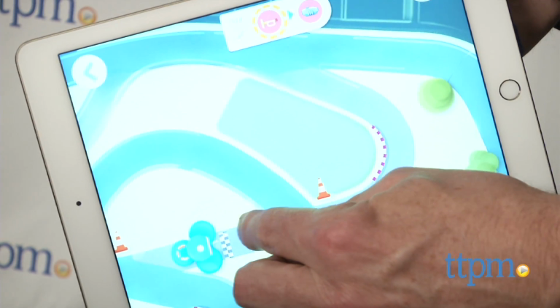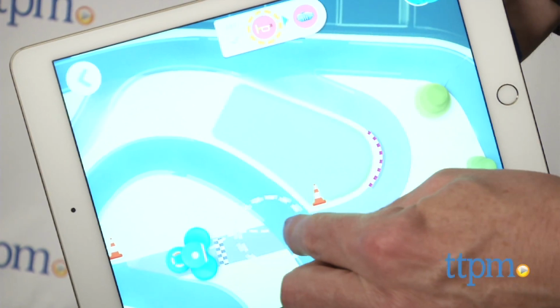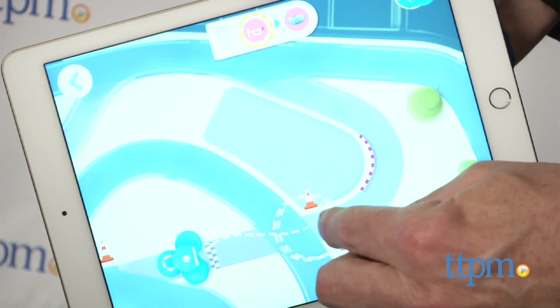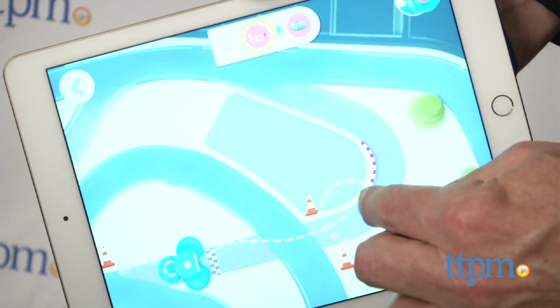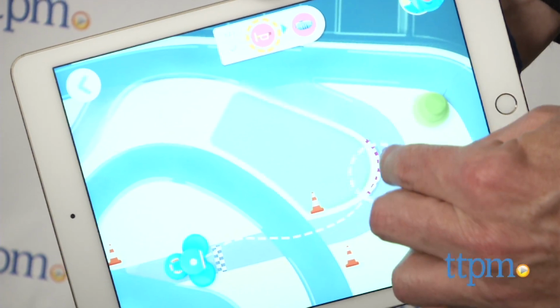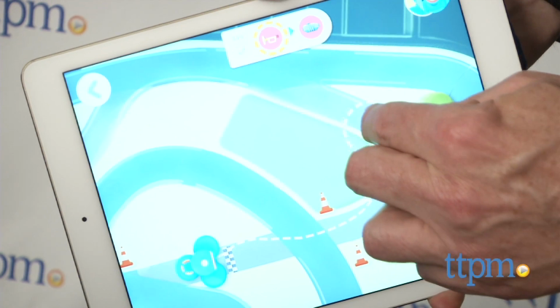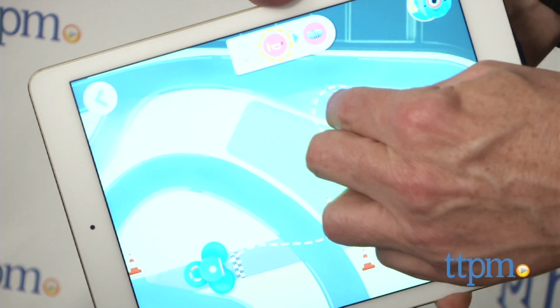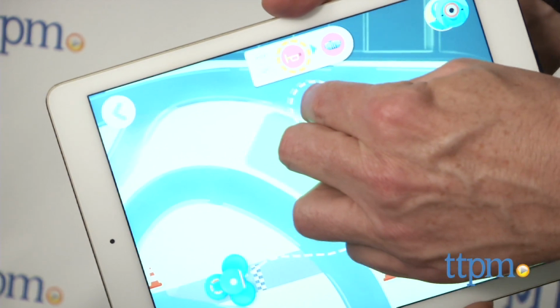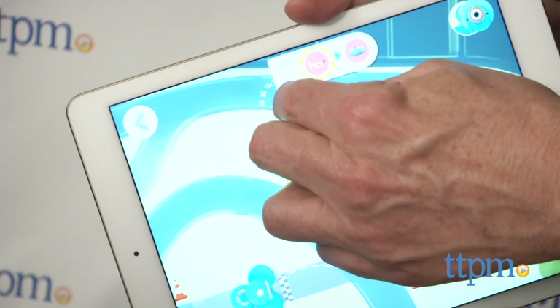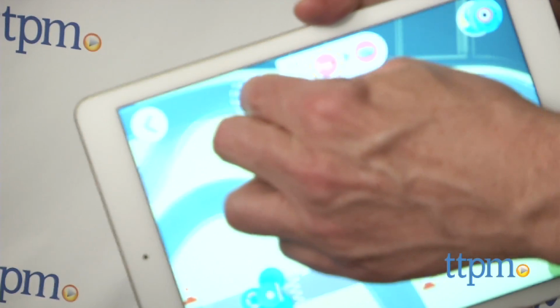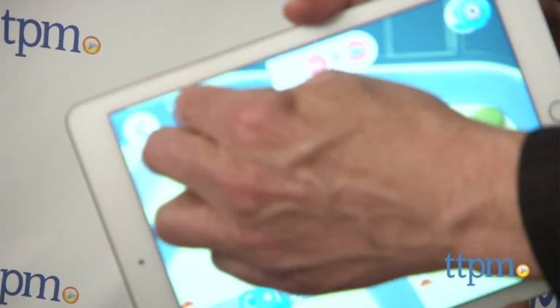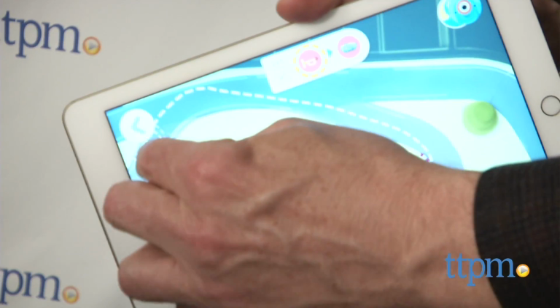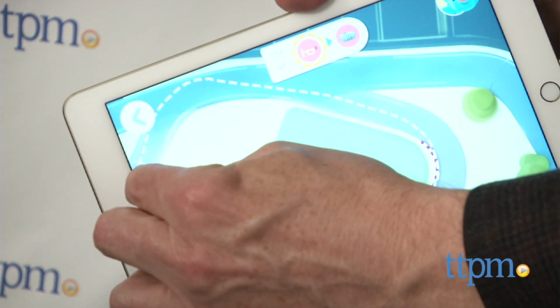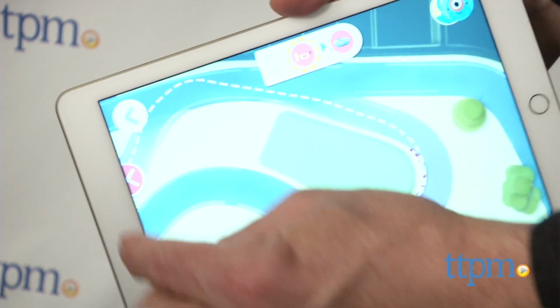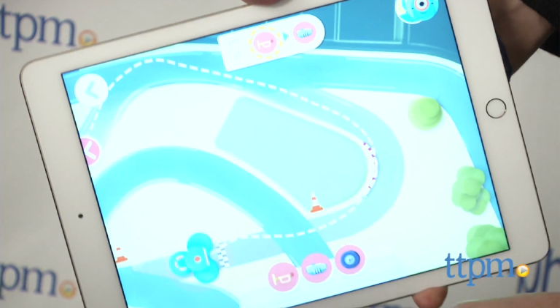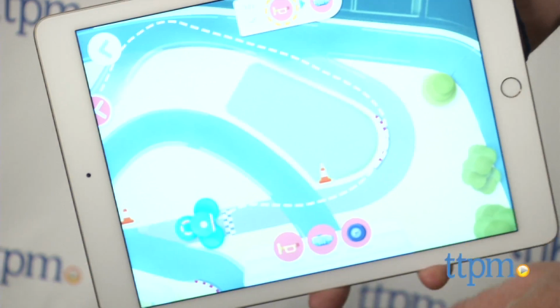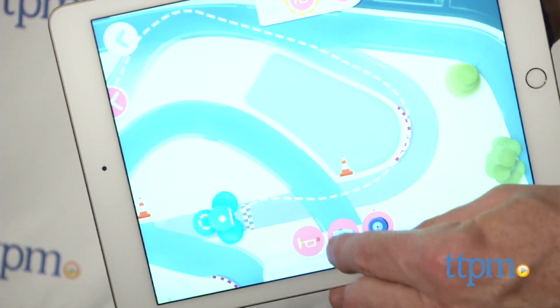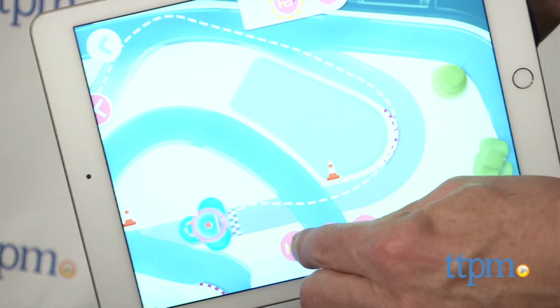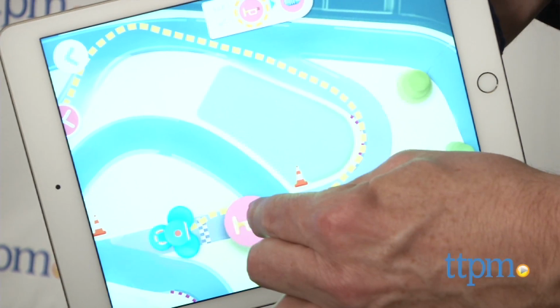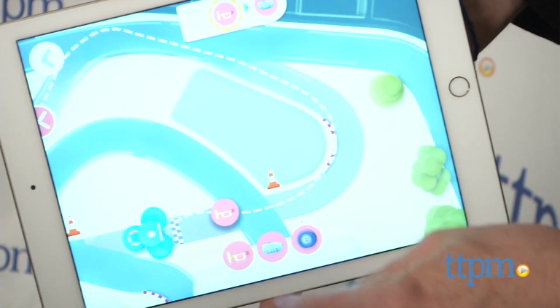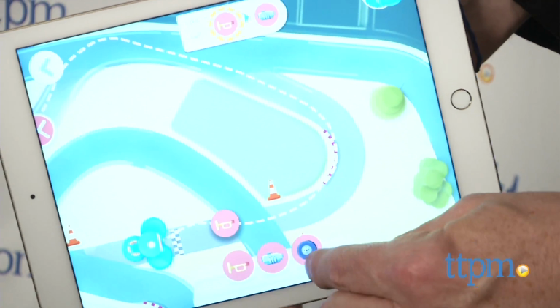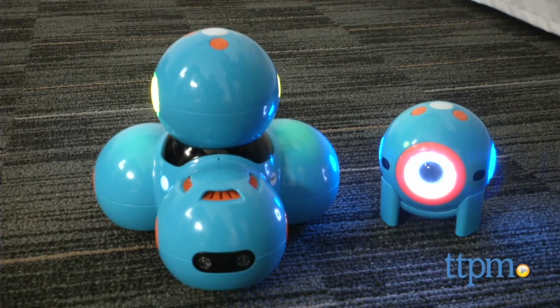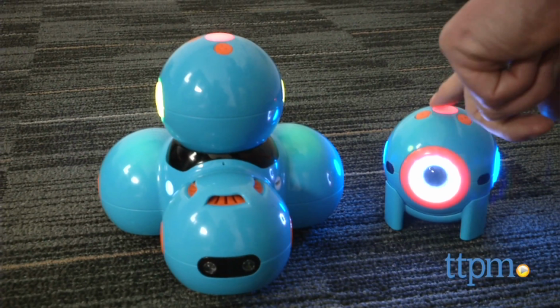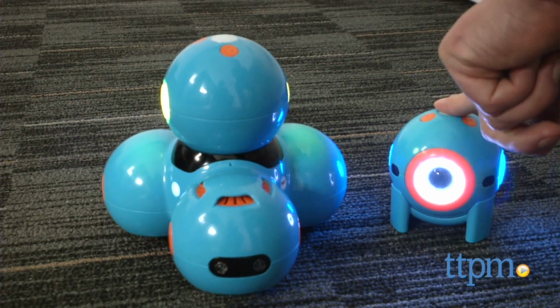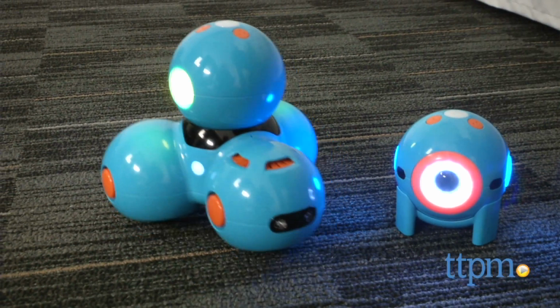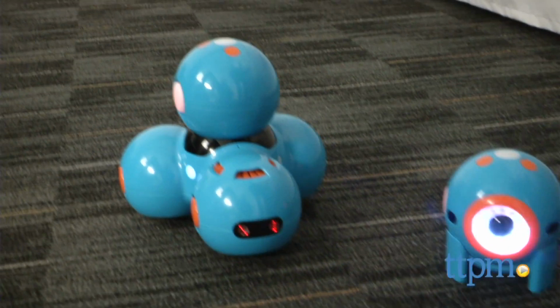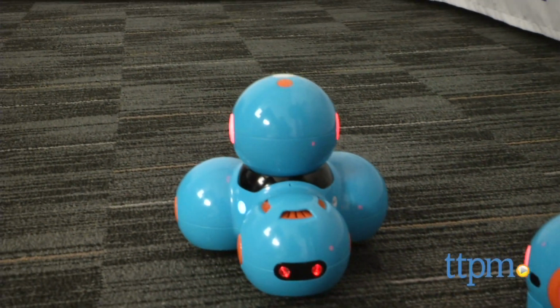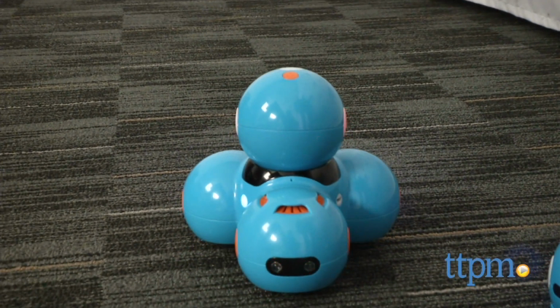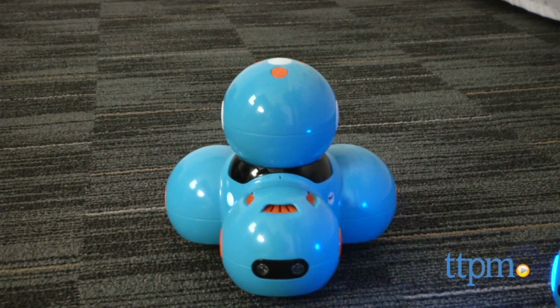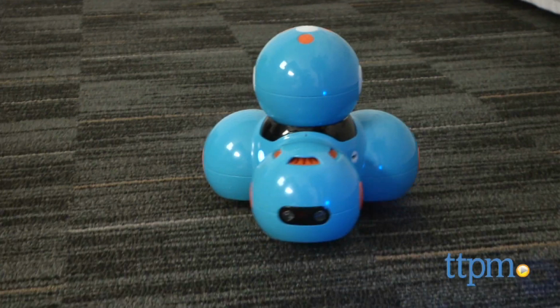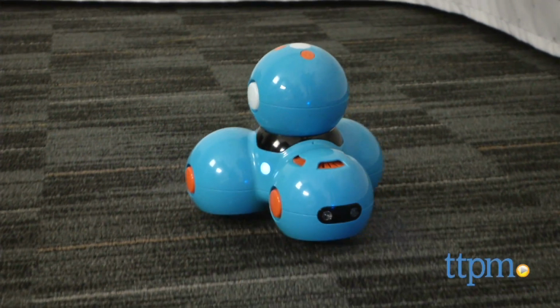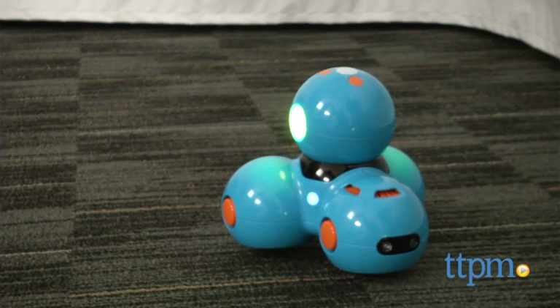This doesn't even begin to scratch the surface of all you can do with these robots and the apps. You can see many more inspiring ideas at Wonder Workshop's website, which is makewonder.com. They also have cool ideas to inspire kids' creativity.